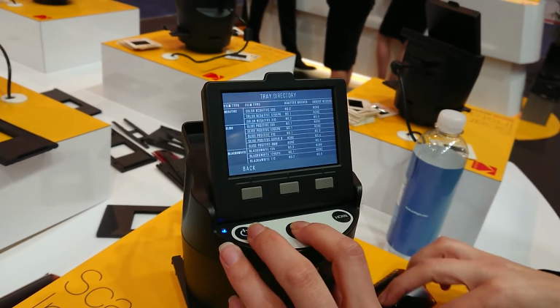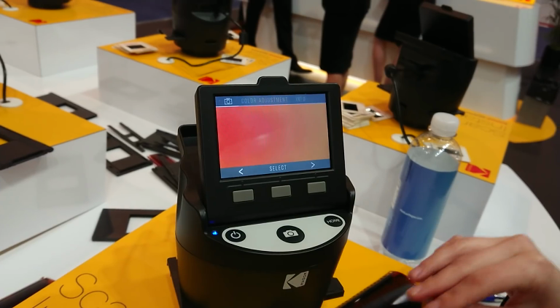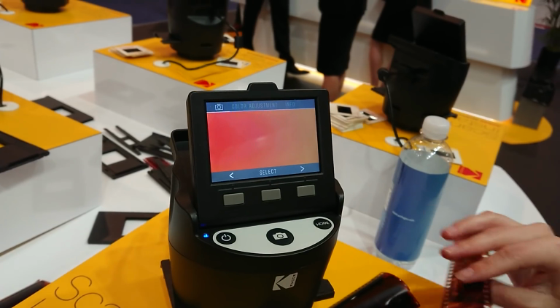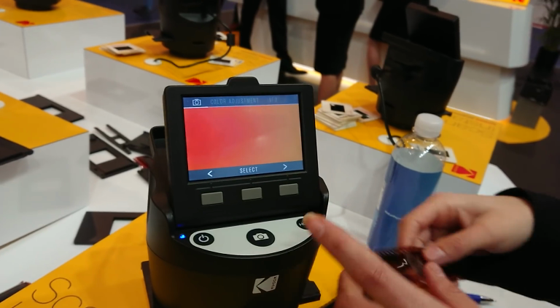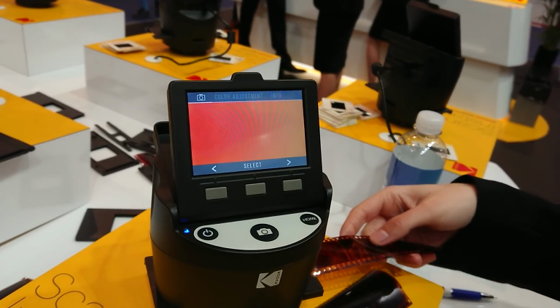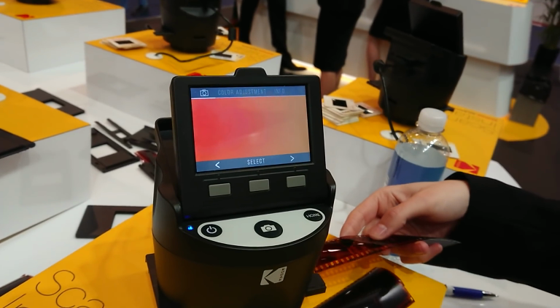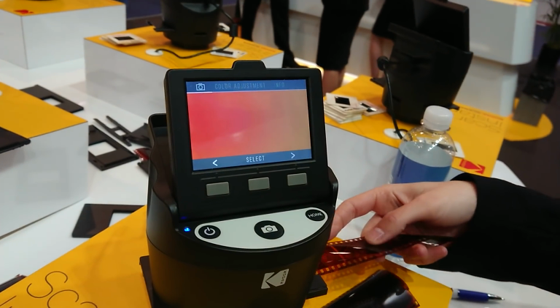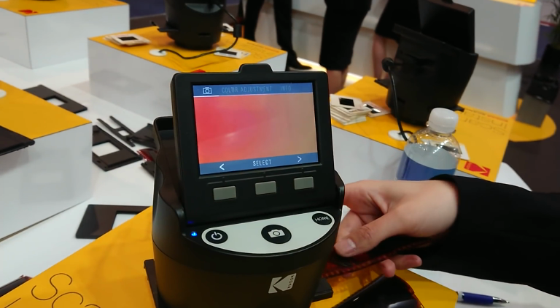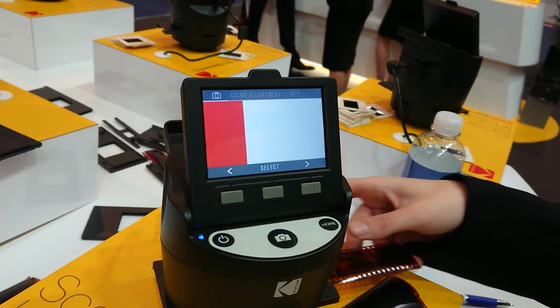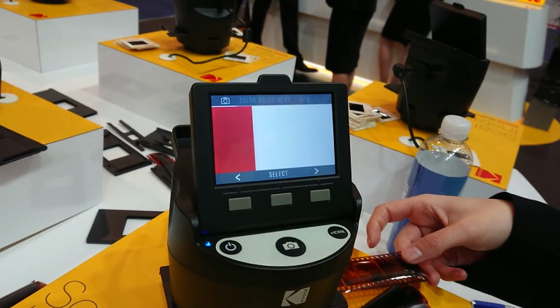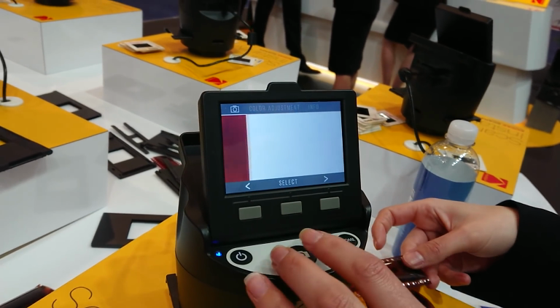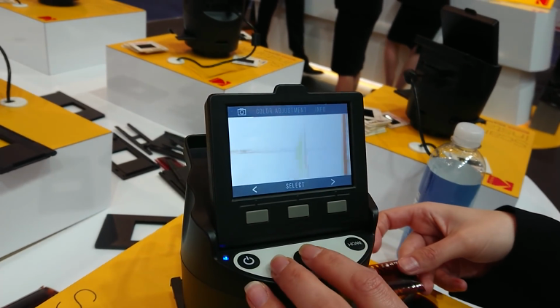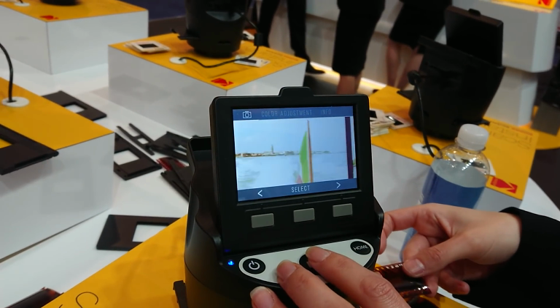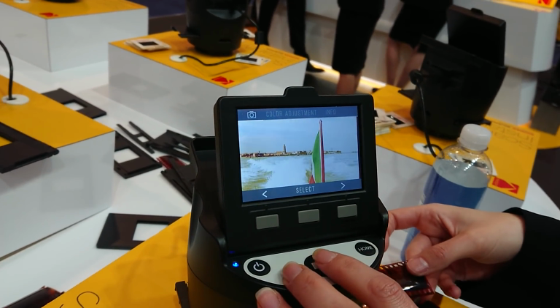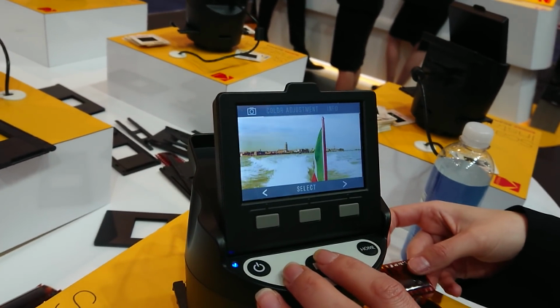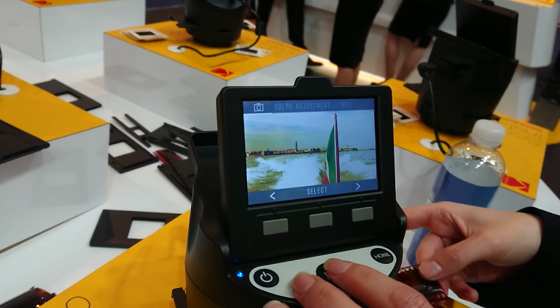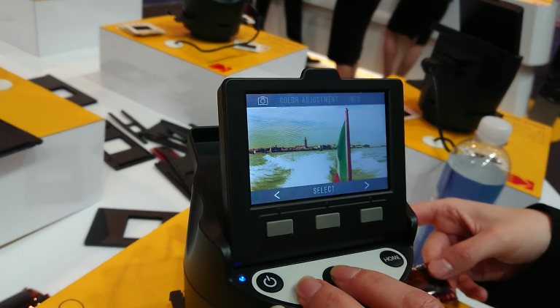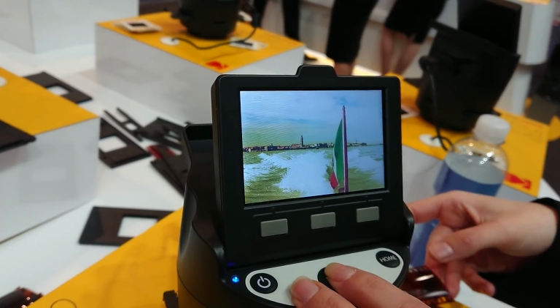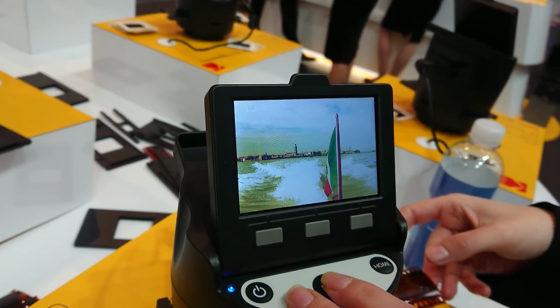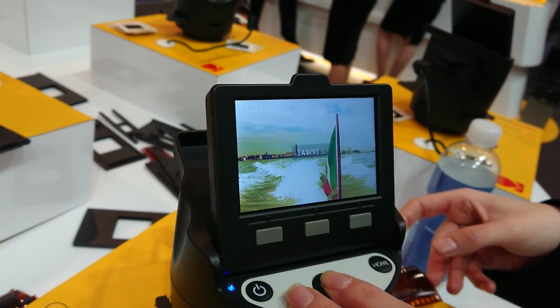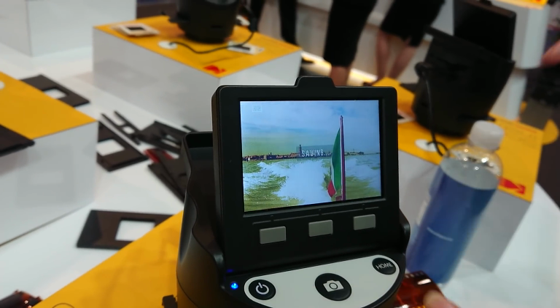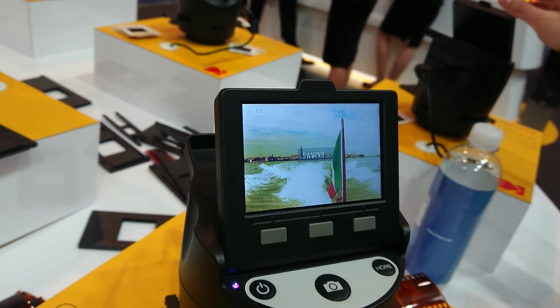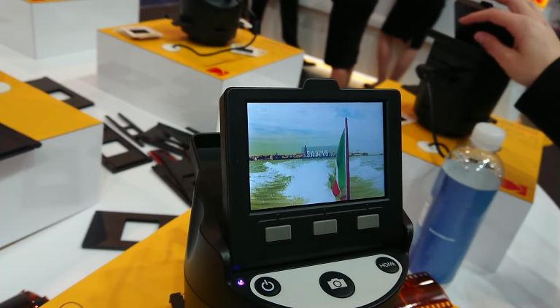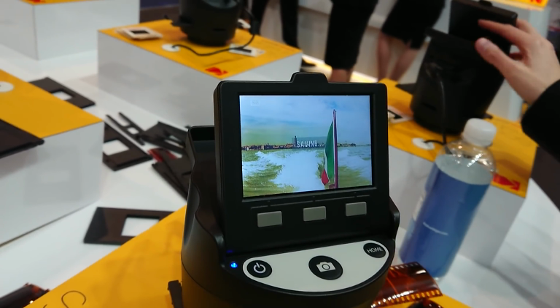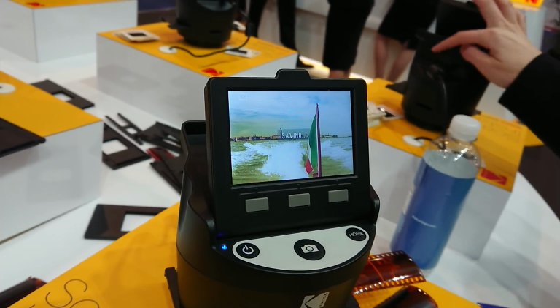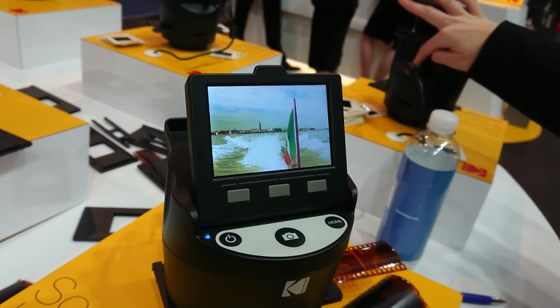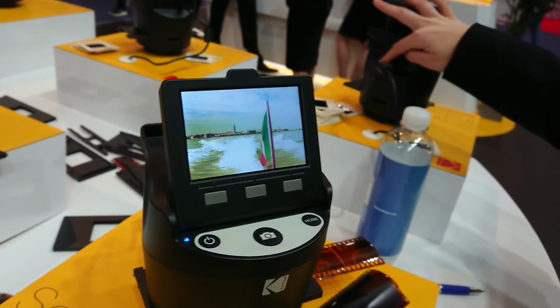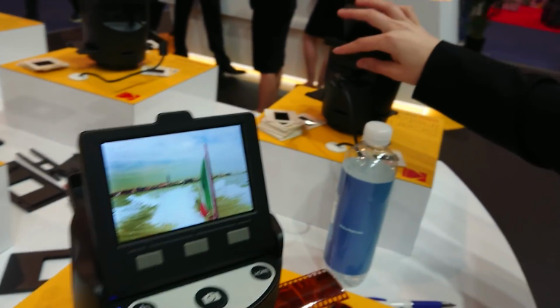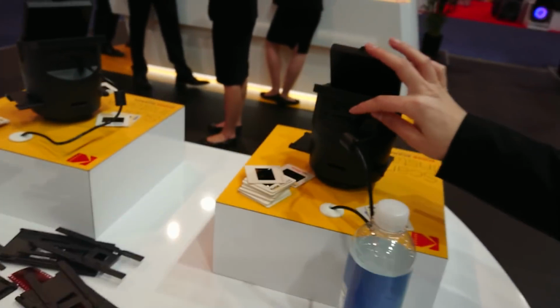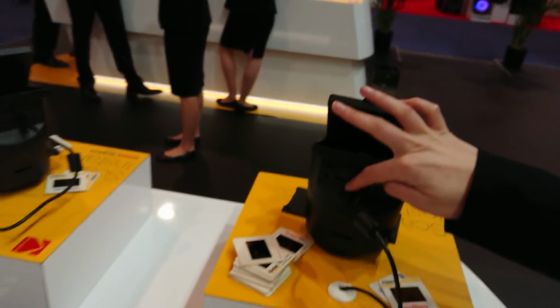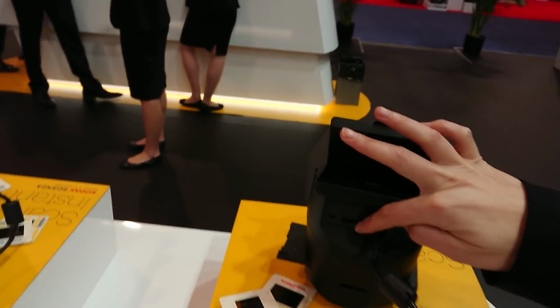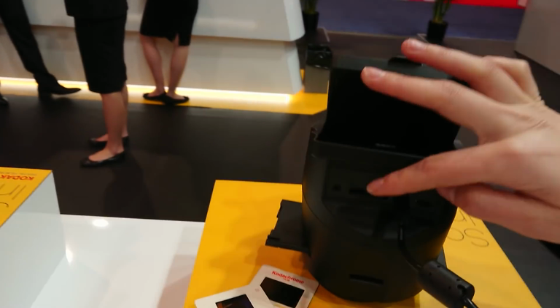Whenever you're ready, slide your film in here. It just shows up like that — you can see the picture. Saves it to your SD card, which is in the back.